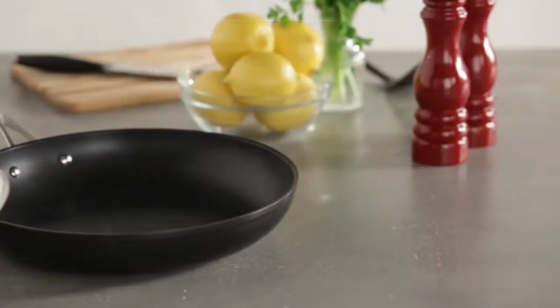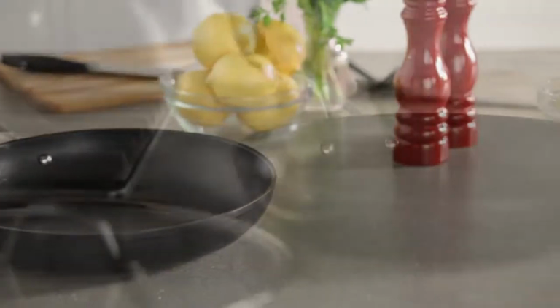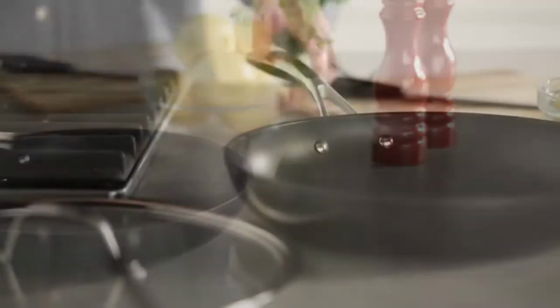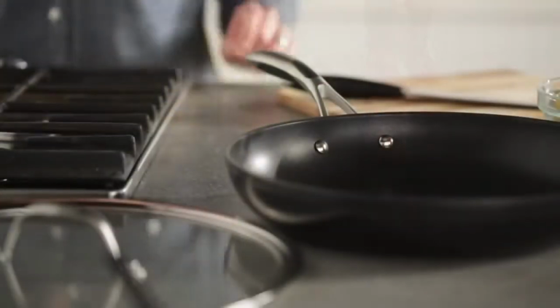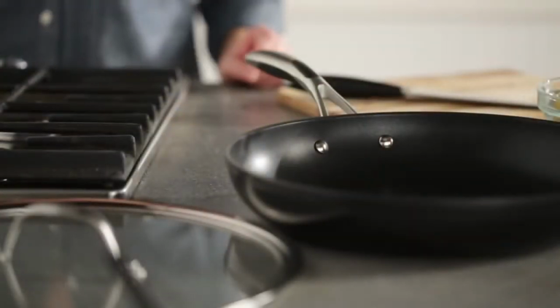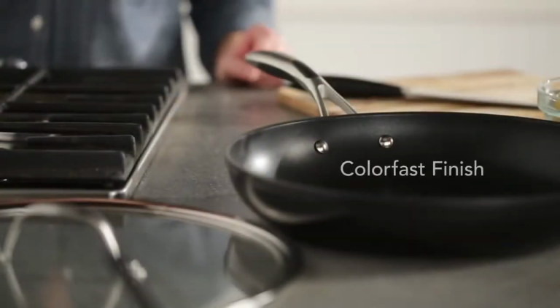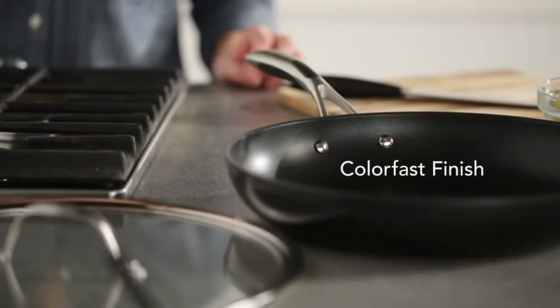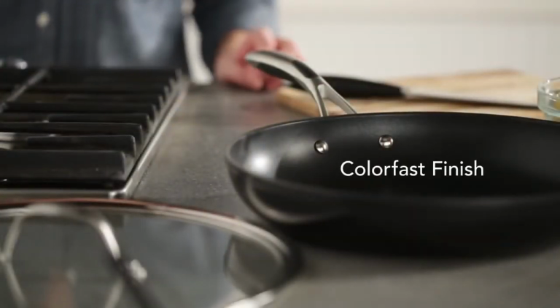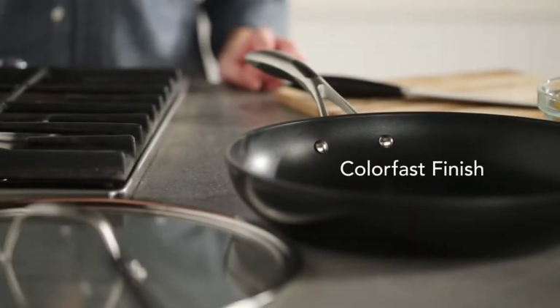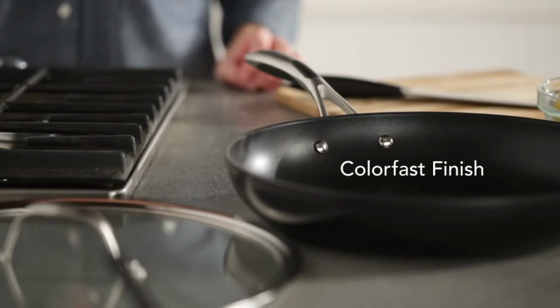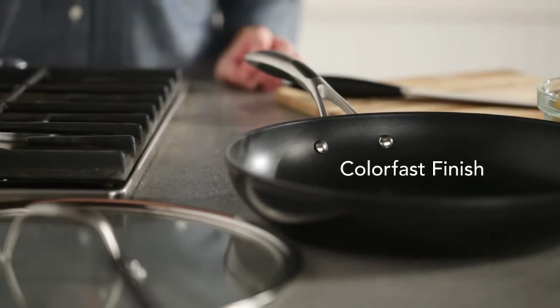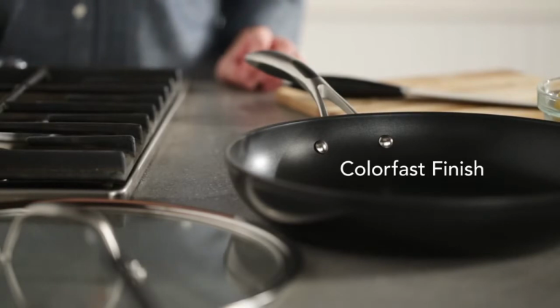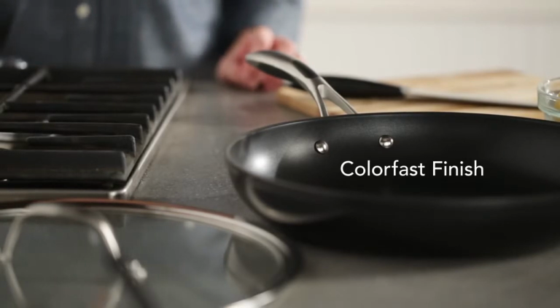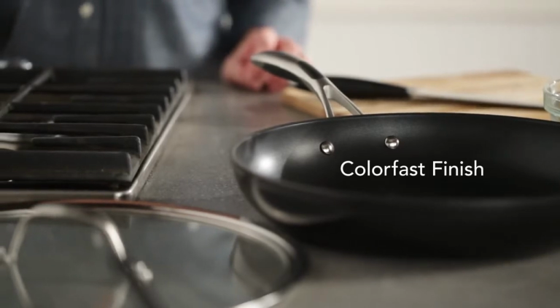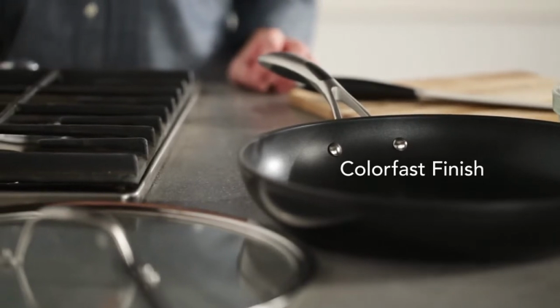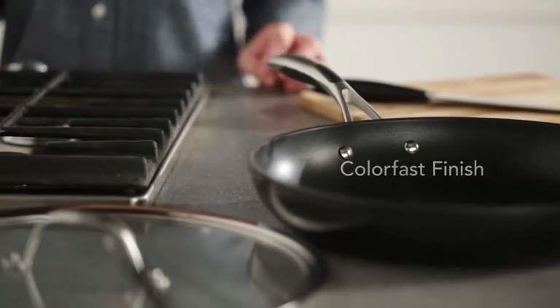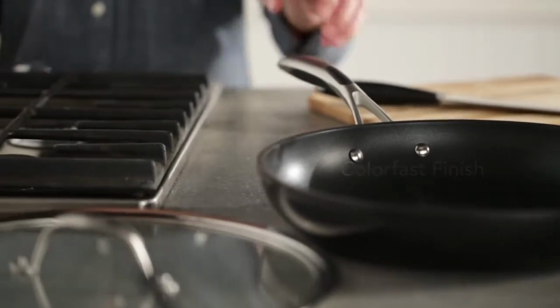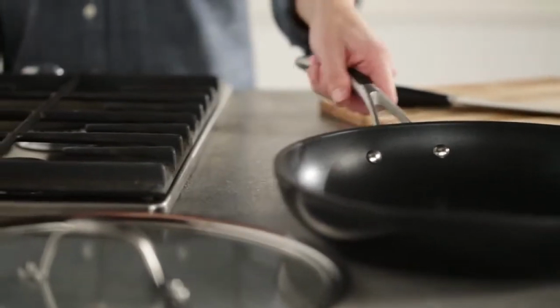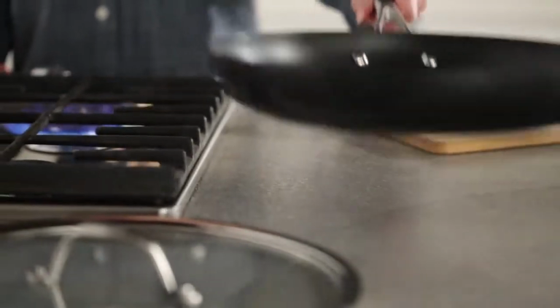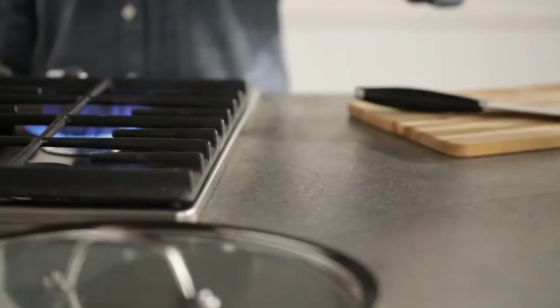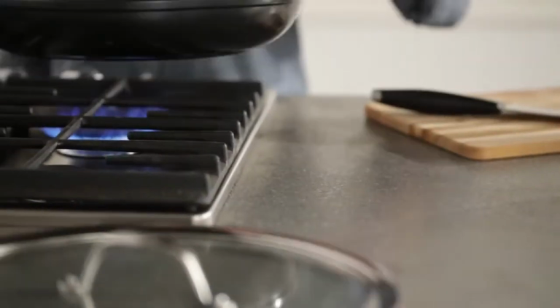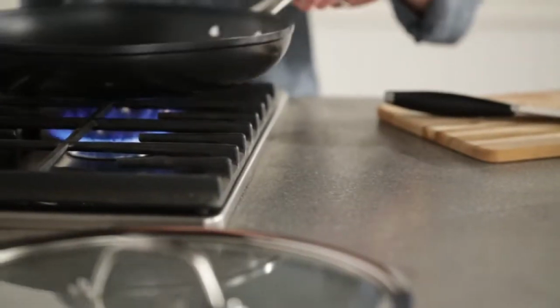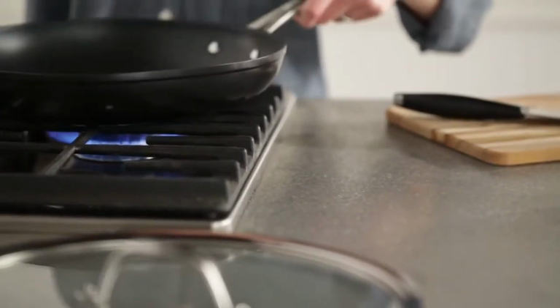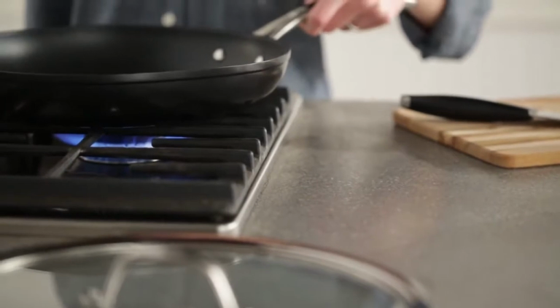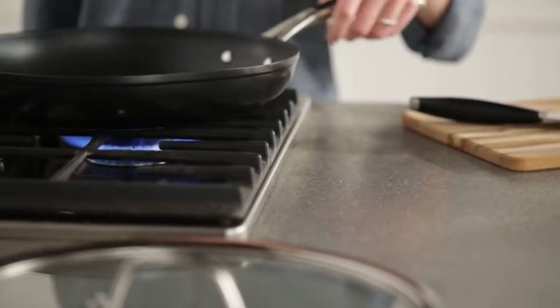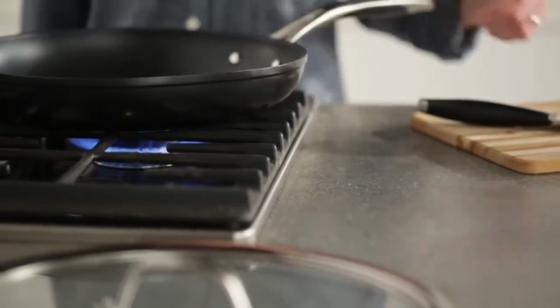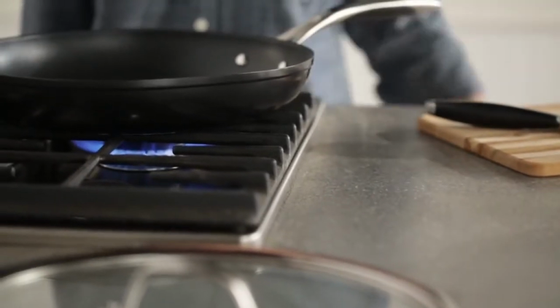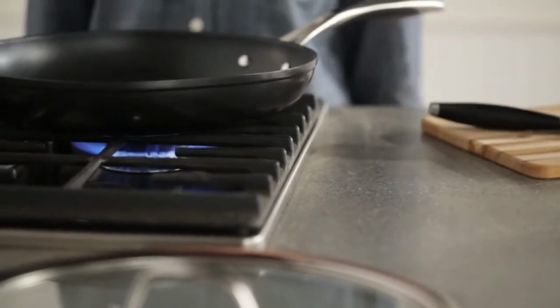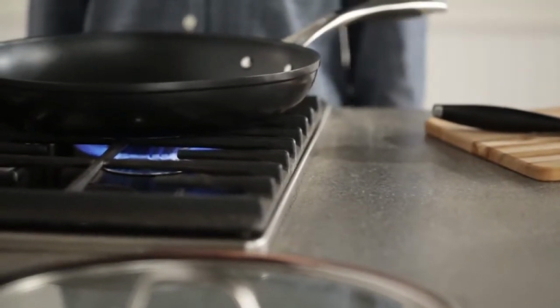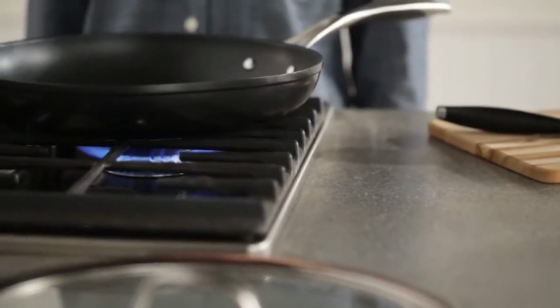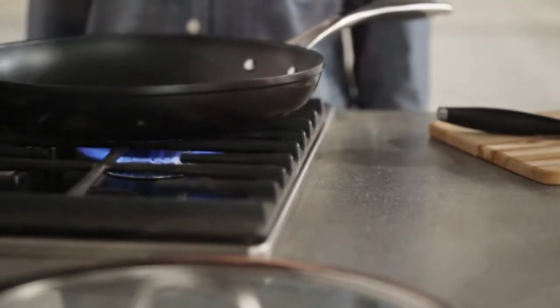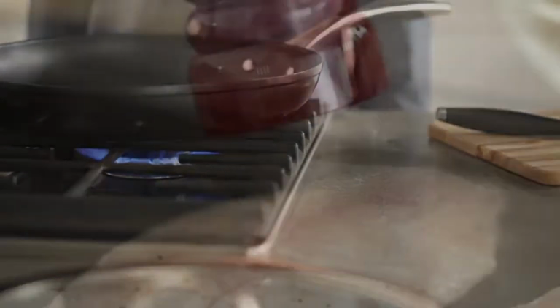Versatile and durable with a color-fast finish that resists fading and discoloring, this skillet will be one of the most used pans in your kitchen. For white fish with lemon and herbs, thoroughly heat the skillet over medium.